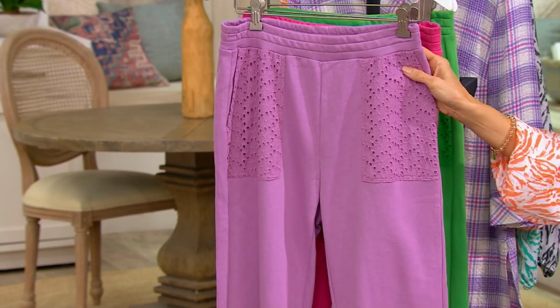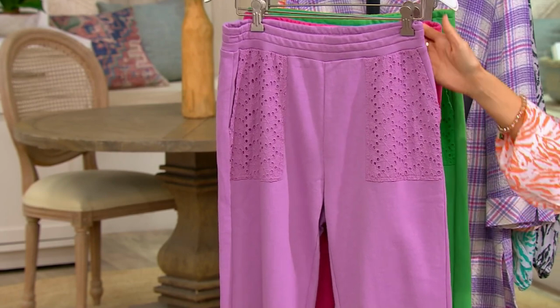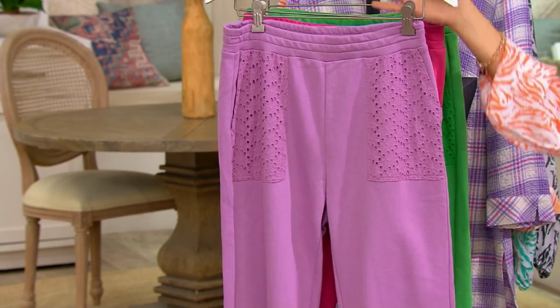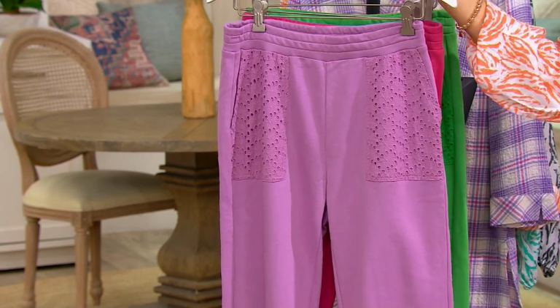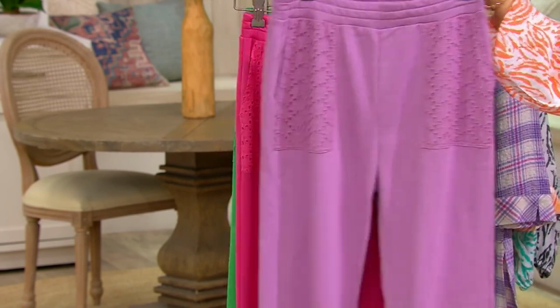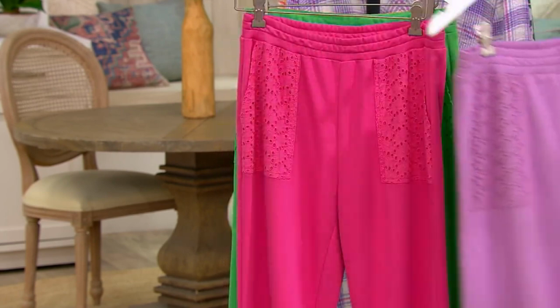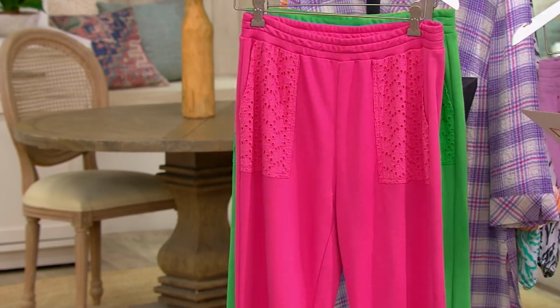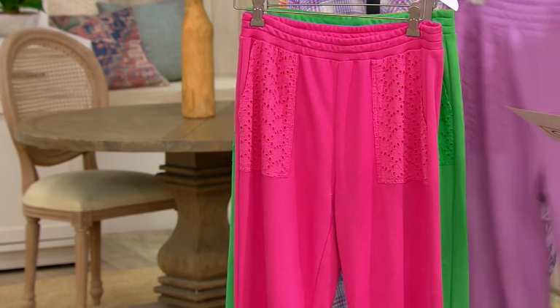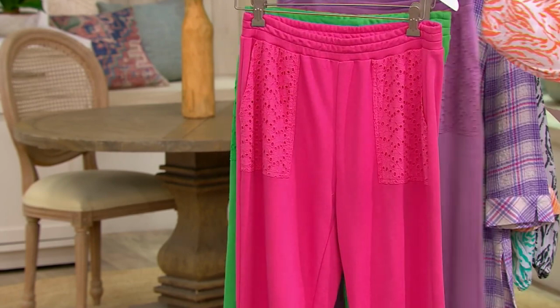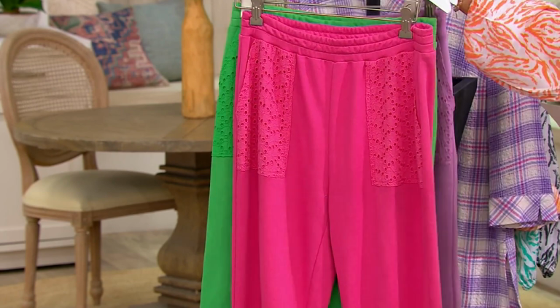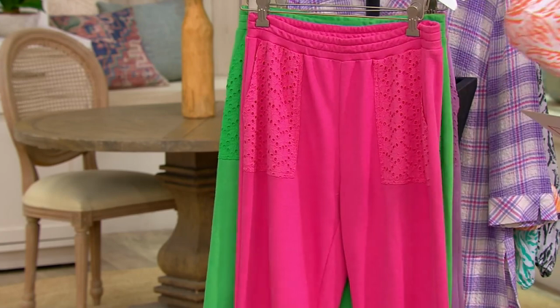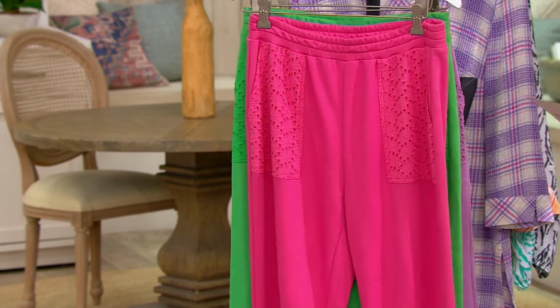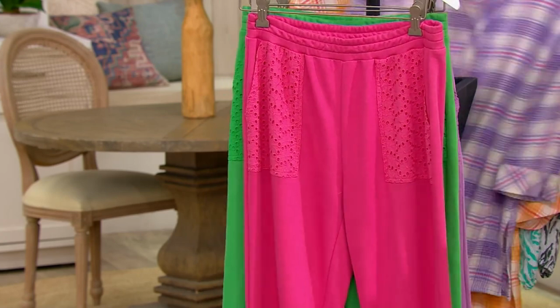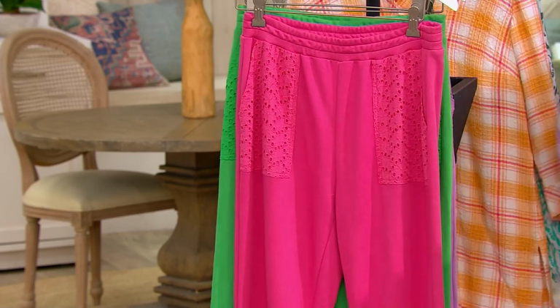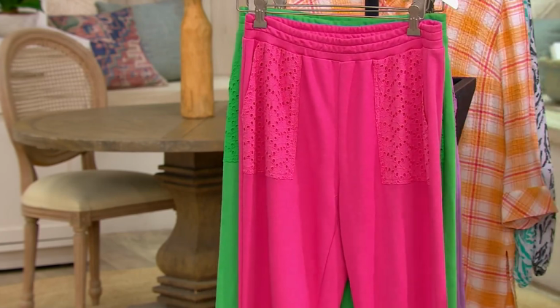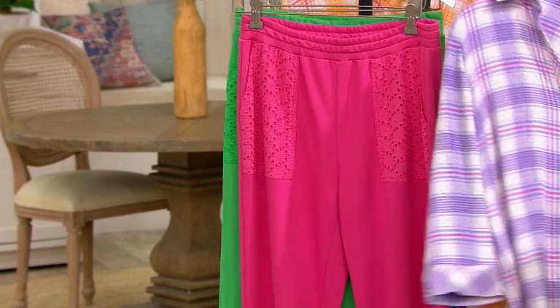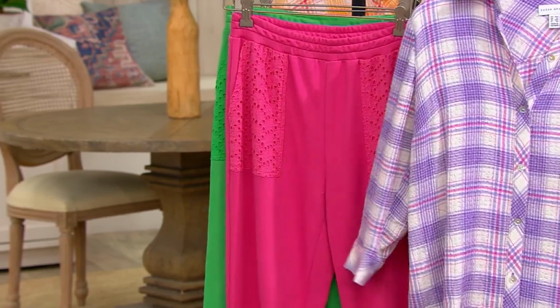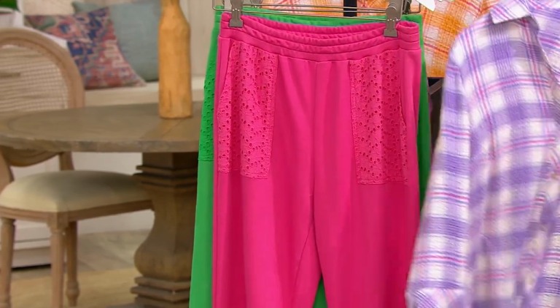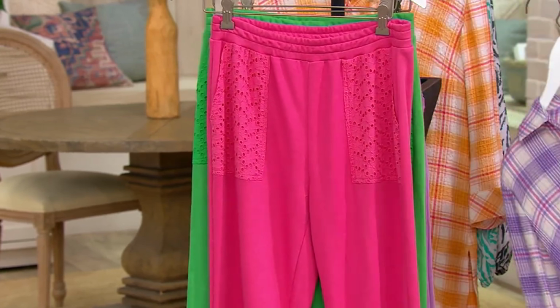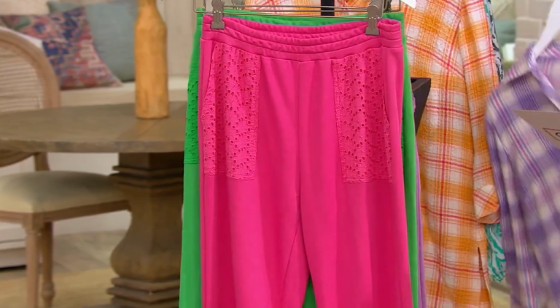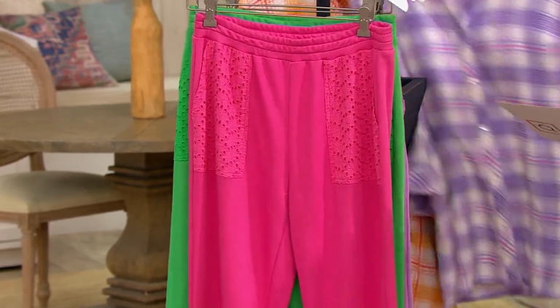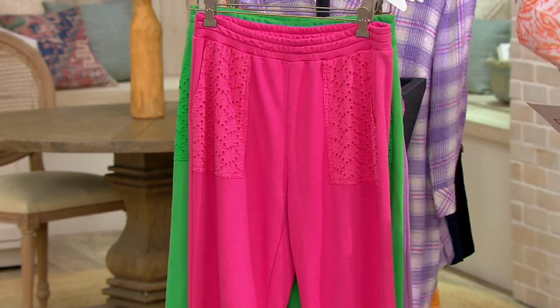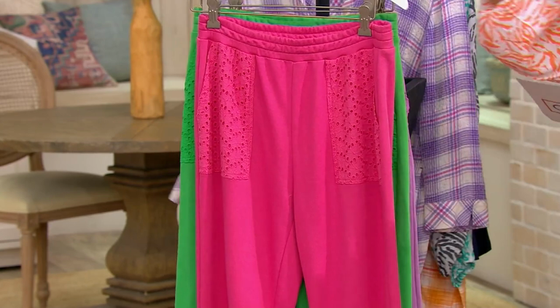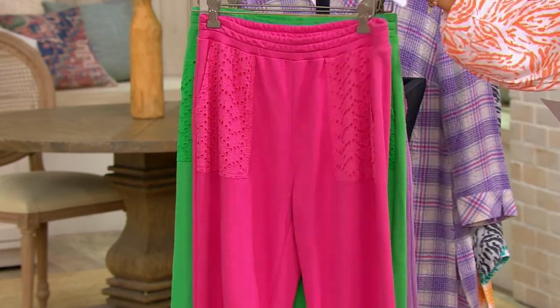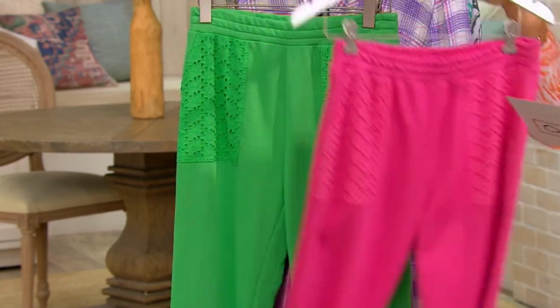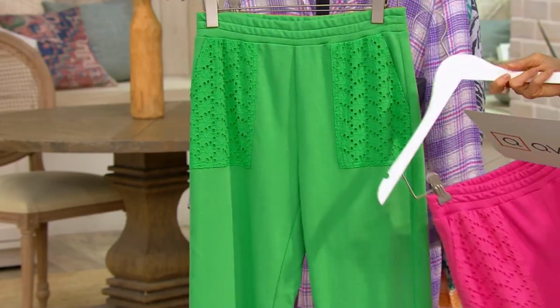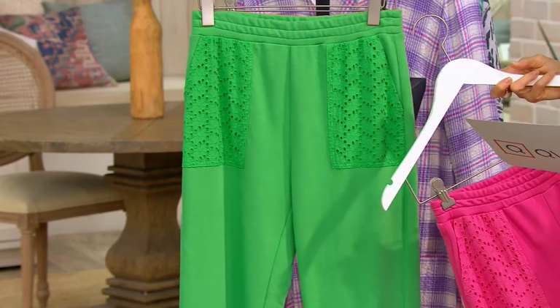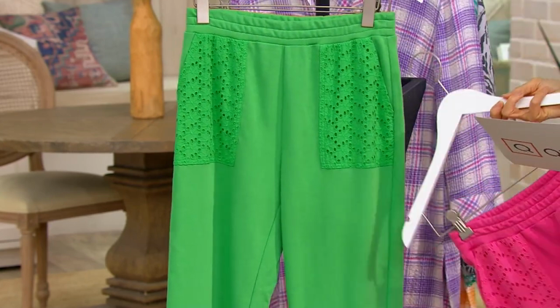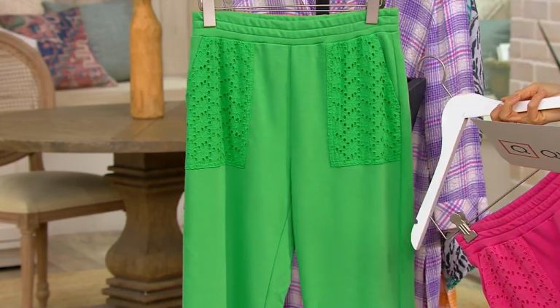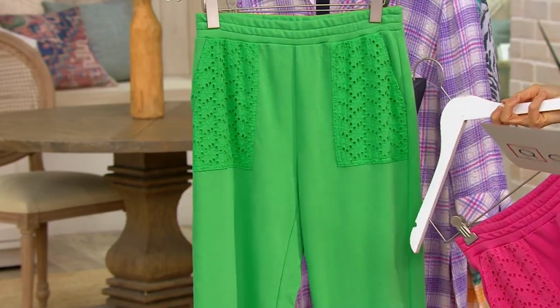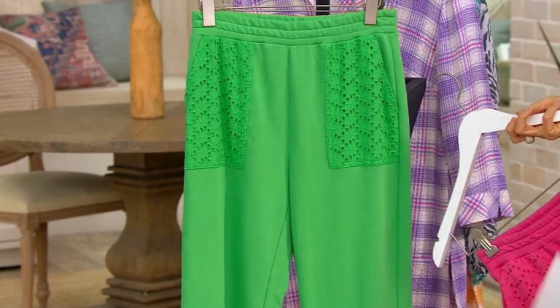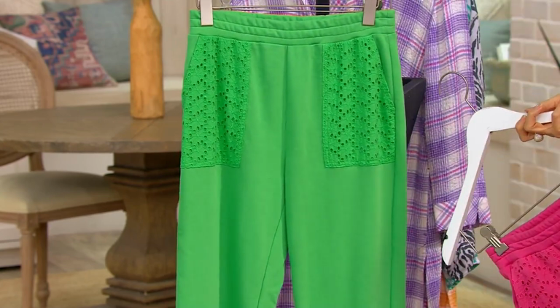This color right here is muted lilac. Isn't that fun? Beautiful. Vibrant. Pink Brigade. Spring green. Such fun colors.